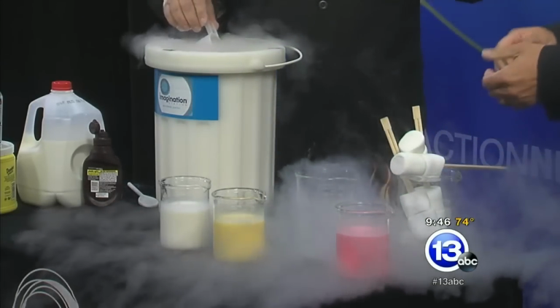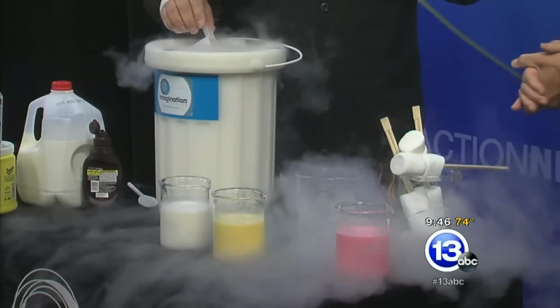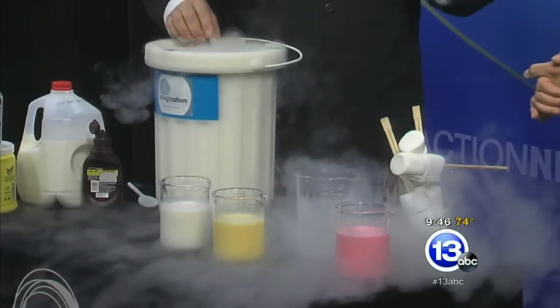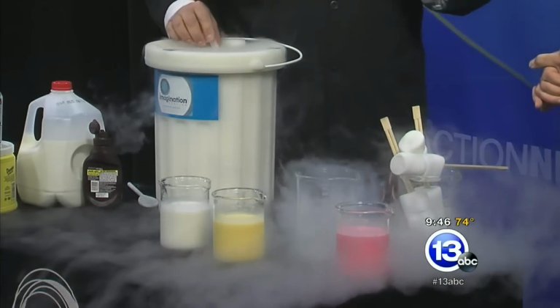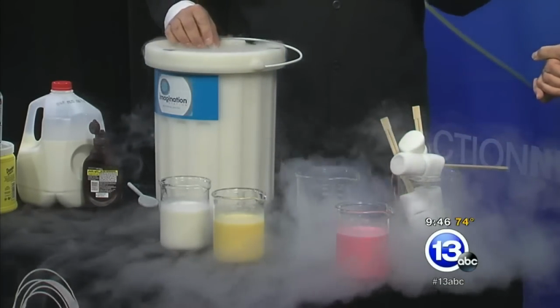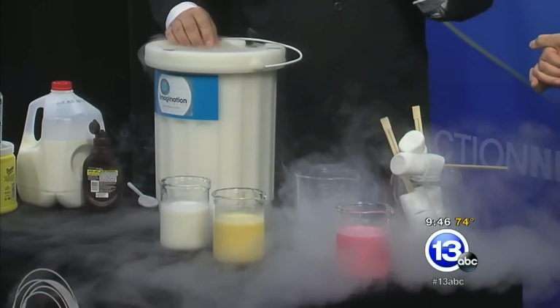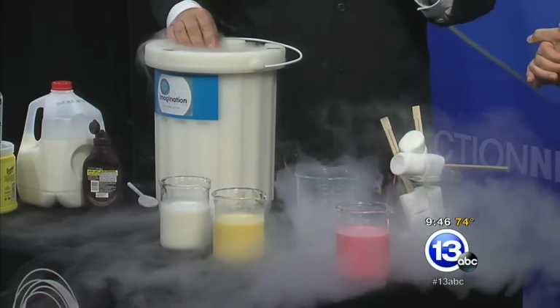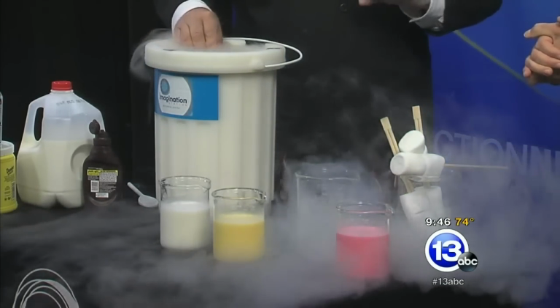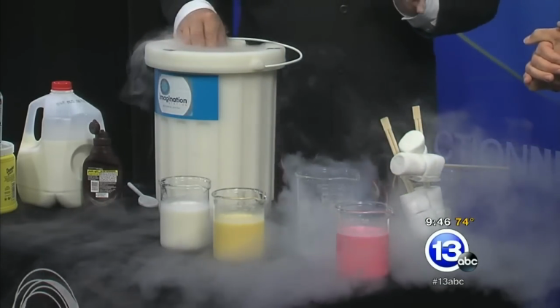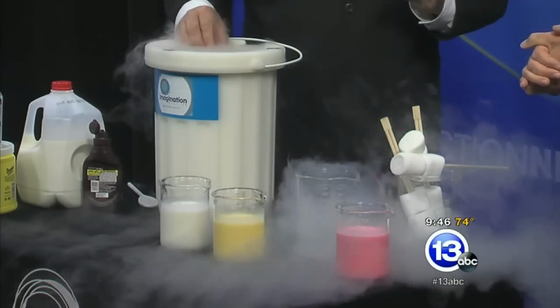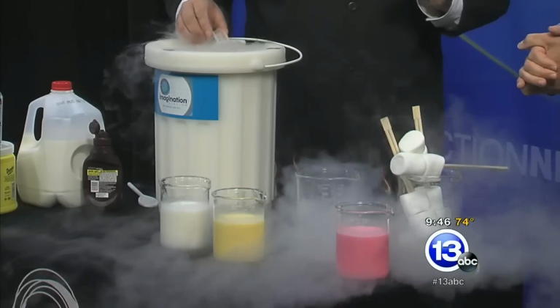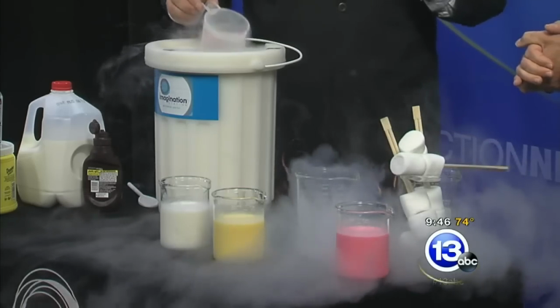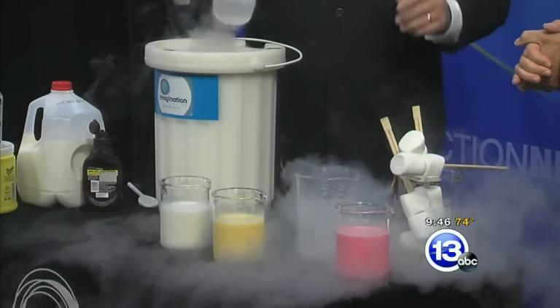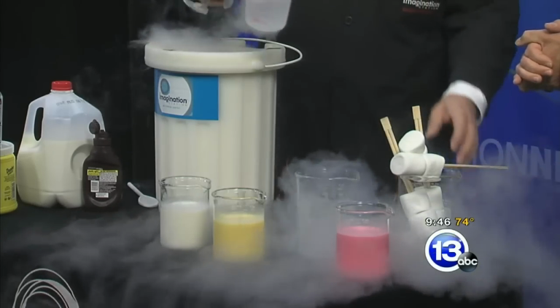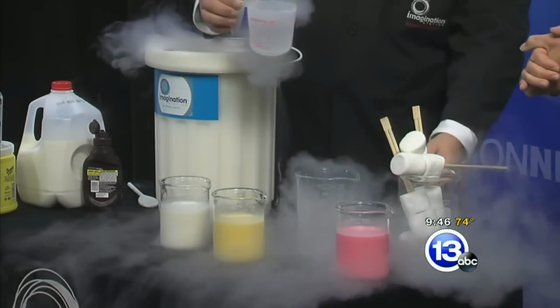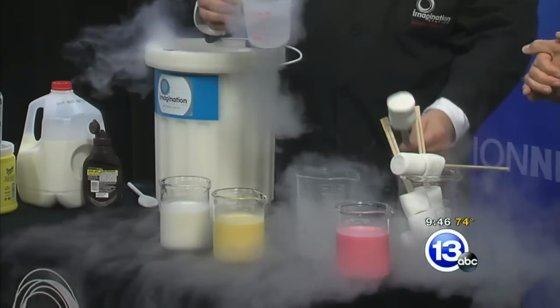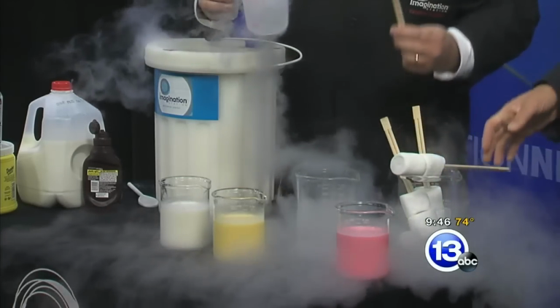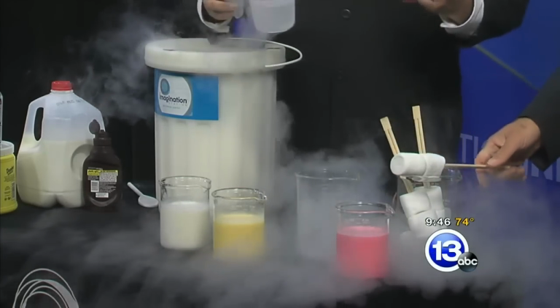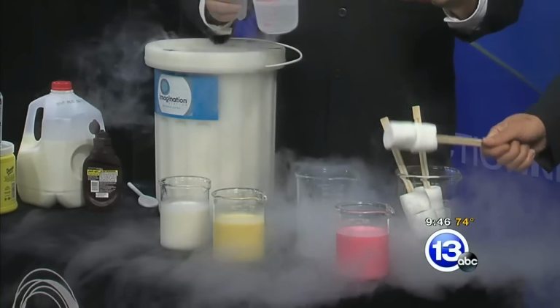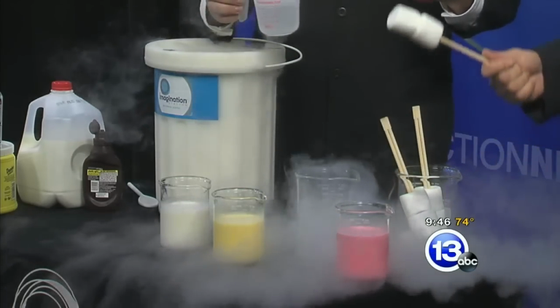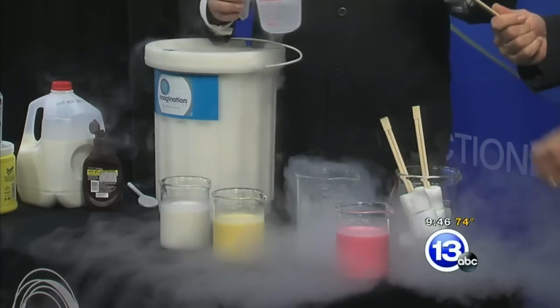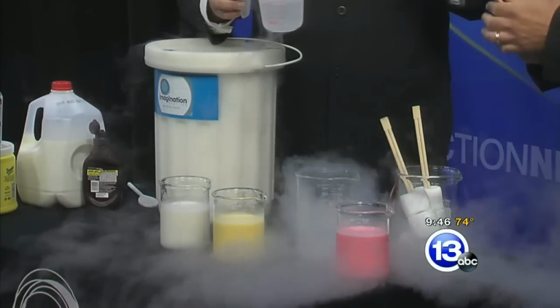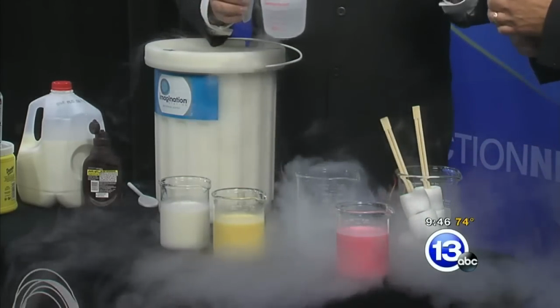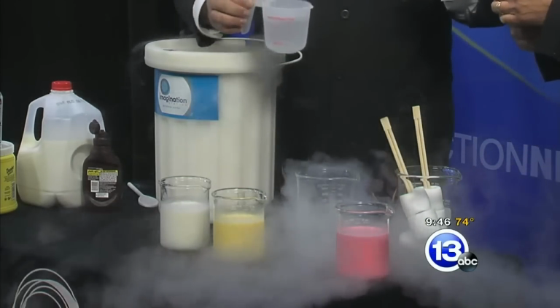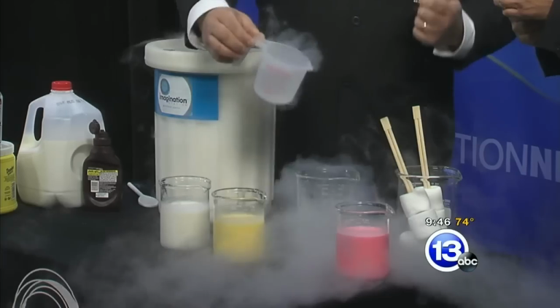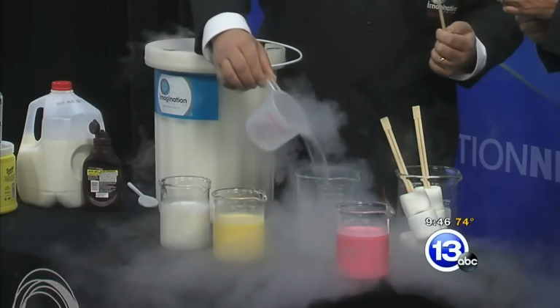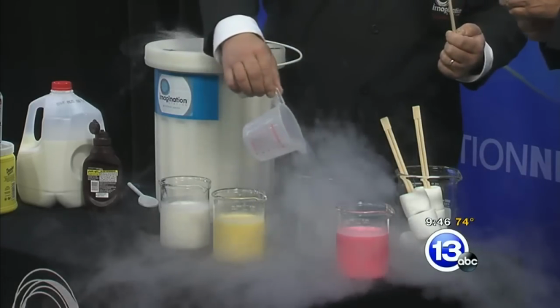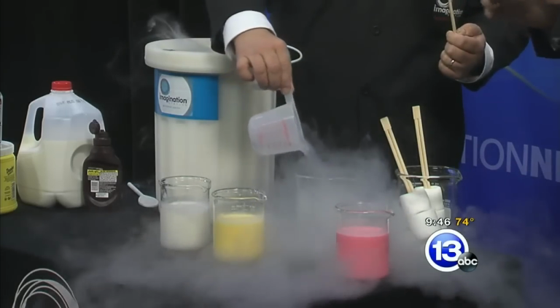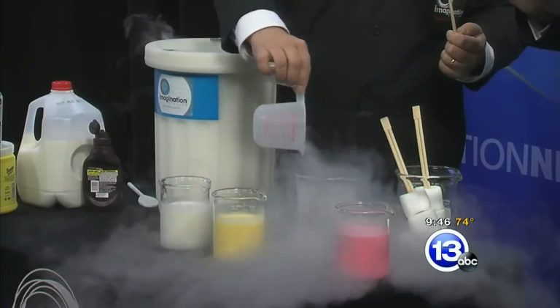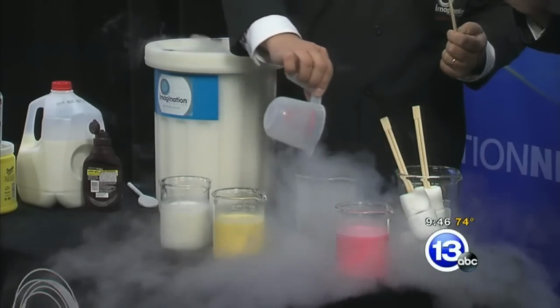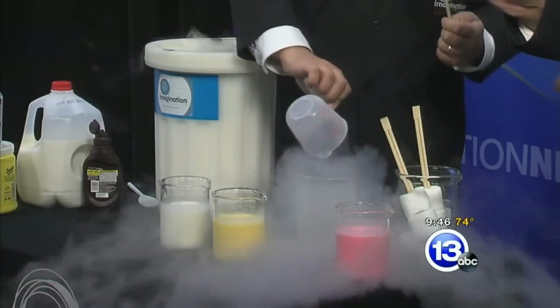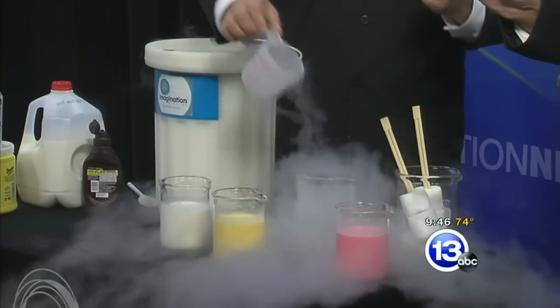We're going to make liquid nitrogen ice cream, but we're not going to do it in a bowl. We're going to have a little fun with it. We're going to make it on marshmallow sticks — these are chopsticks.